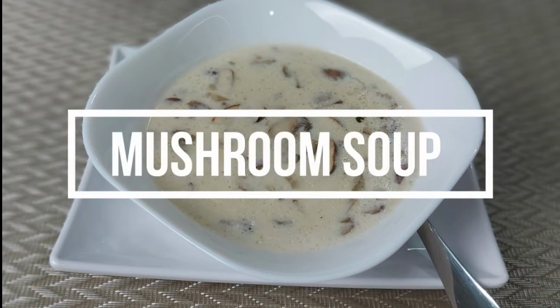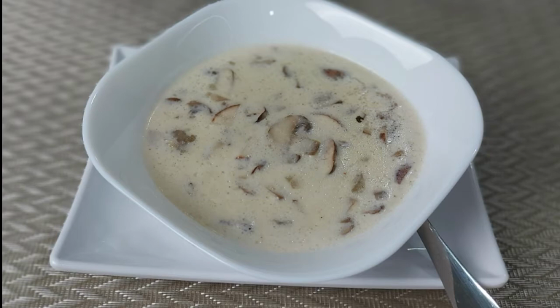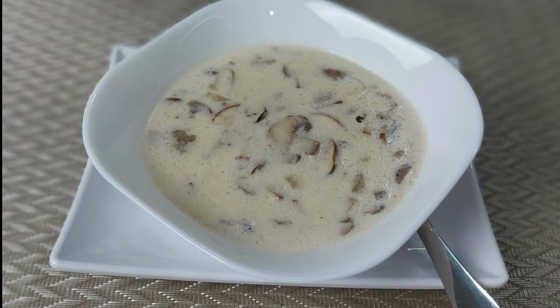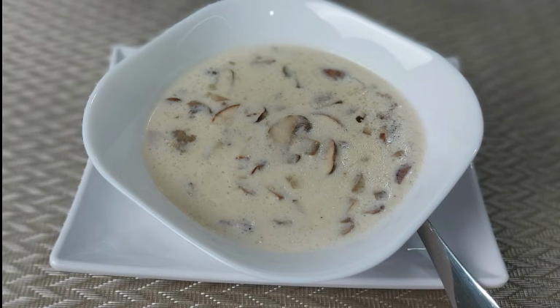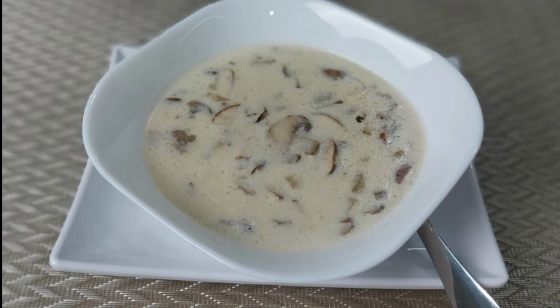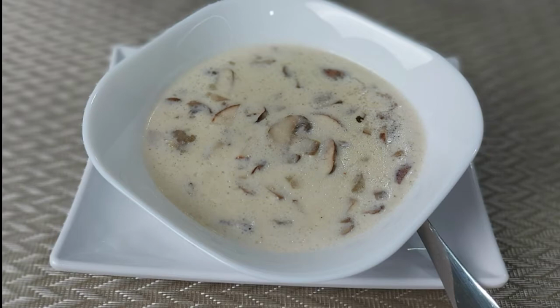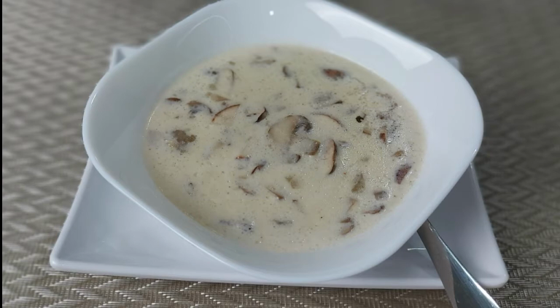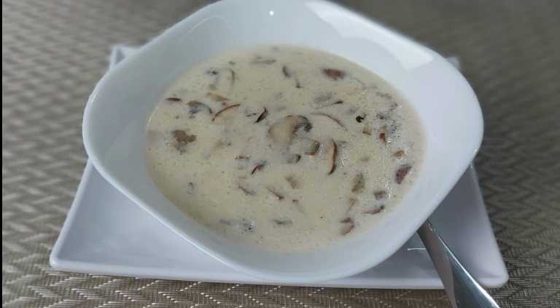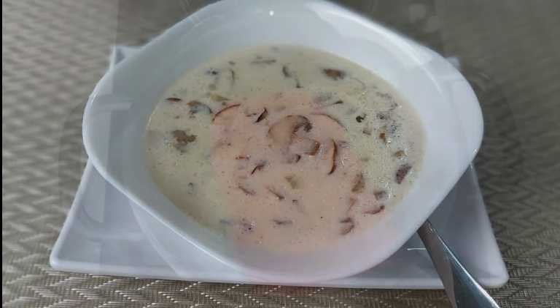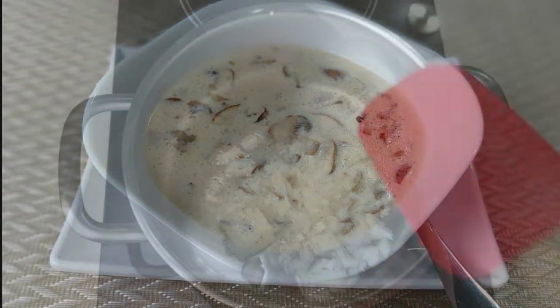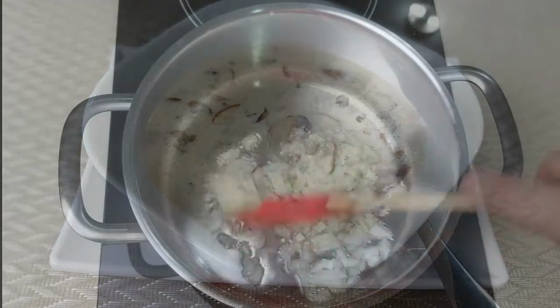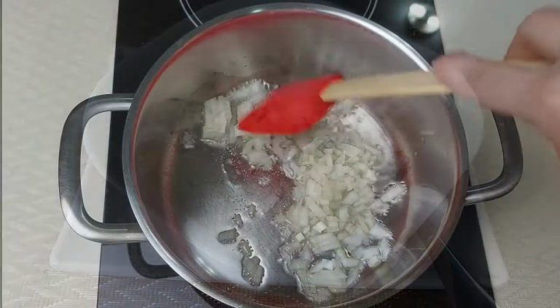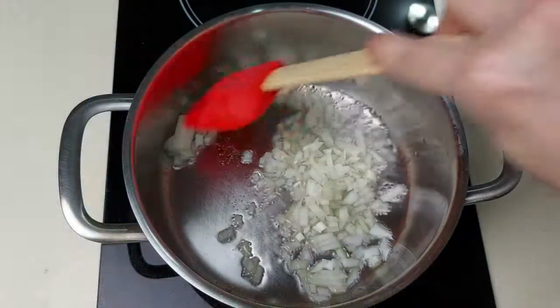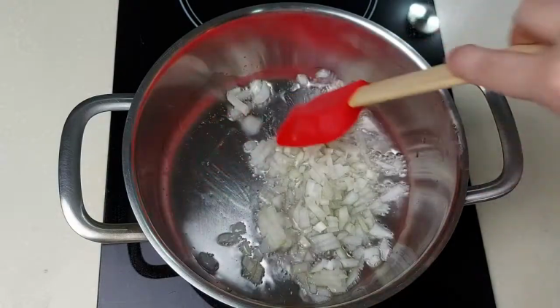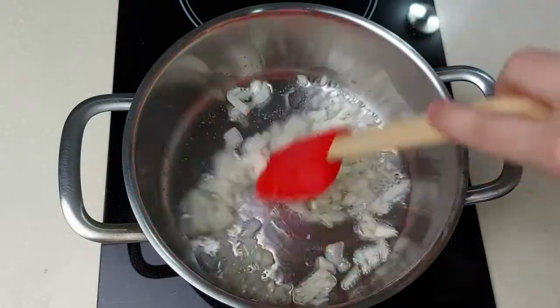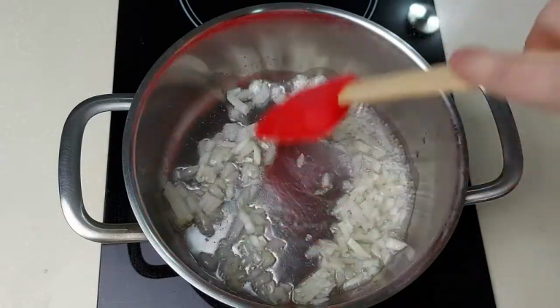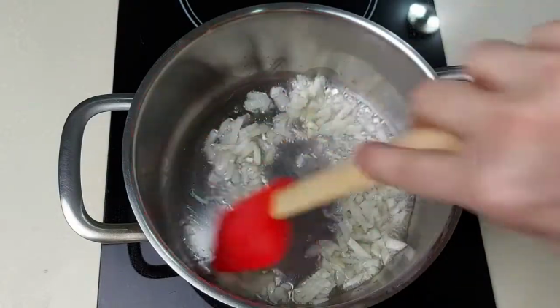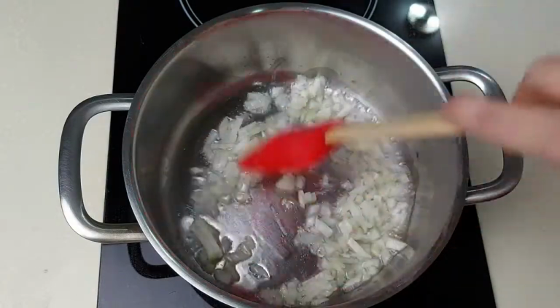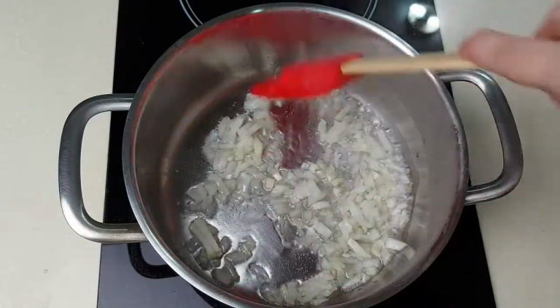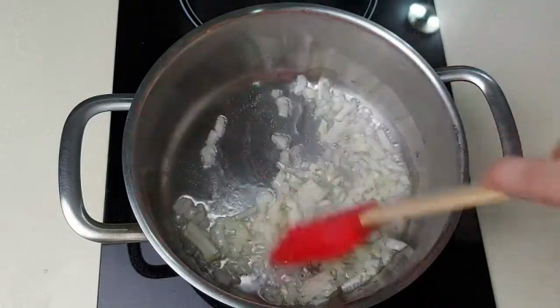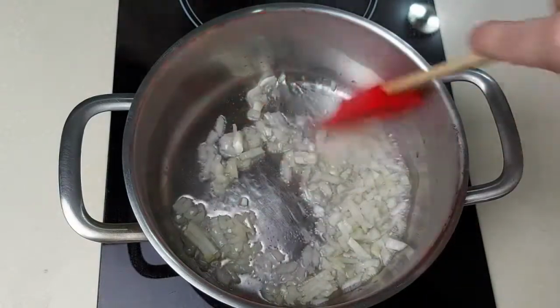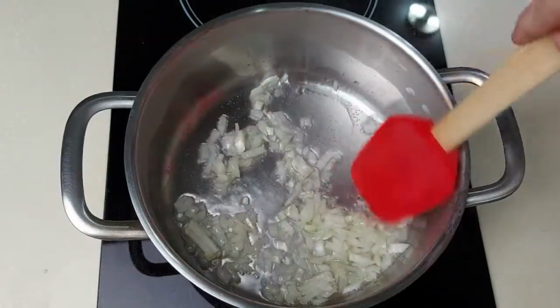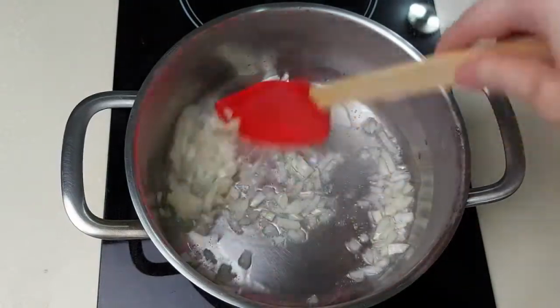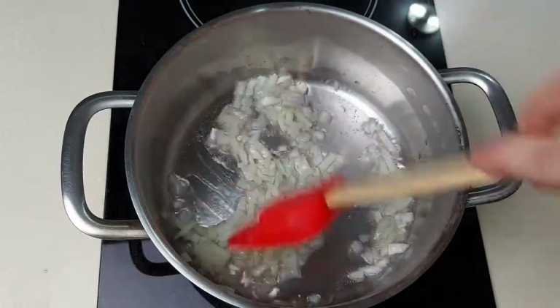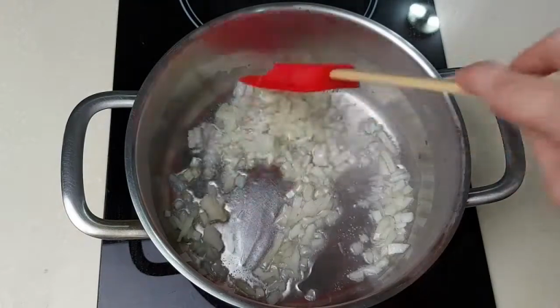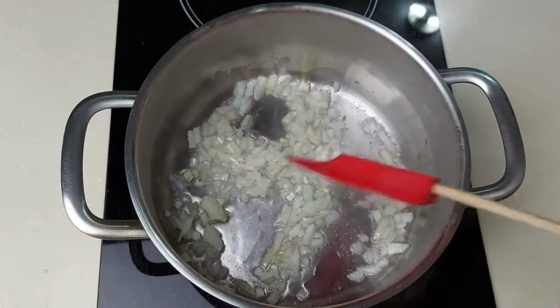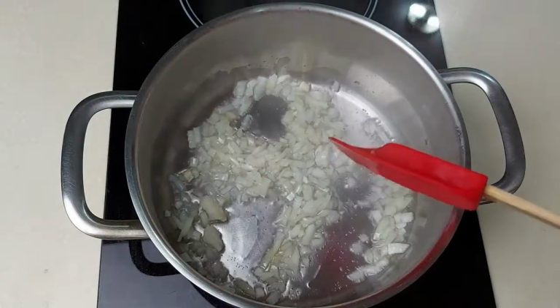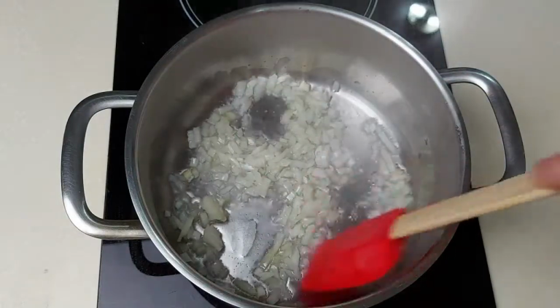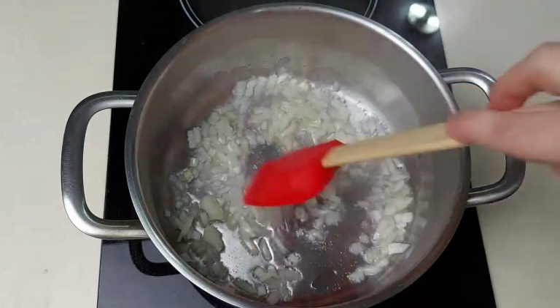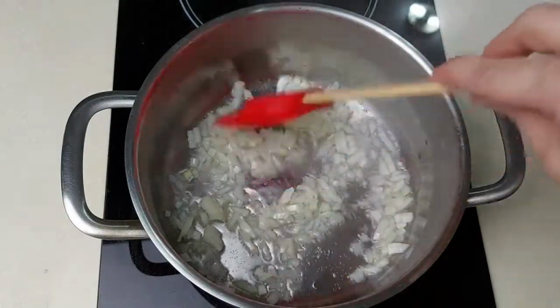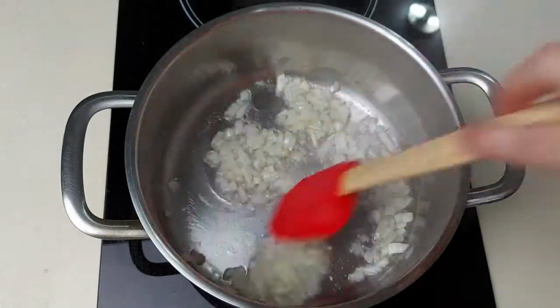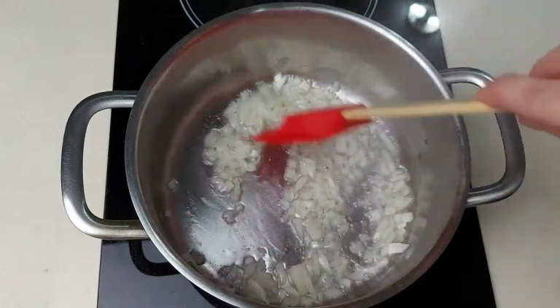Assalamu alaikum, this is Halal Foods Kitchen and today we're making cream of mushroom soup with no cream. We're going to start sautéing the onion — half a medium sized onion — in some vegetable oil. You can use butter if you like.